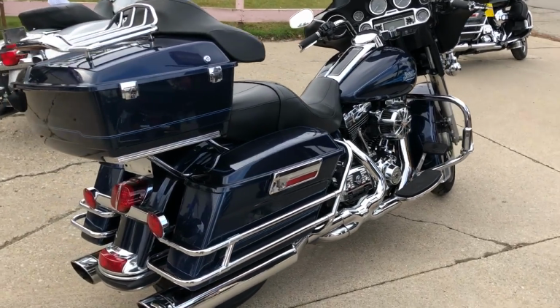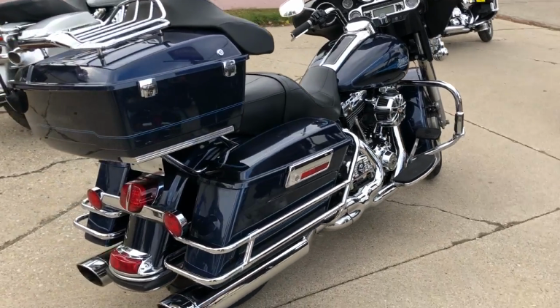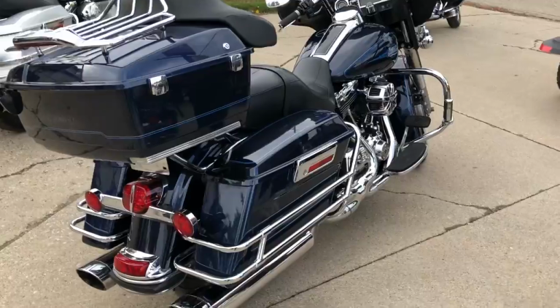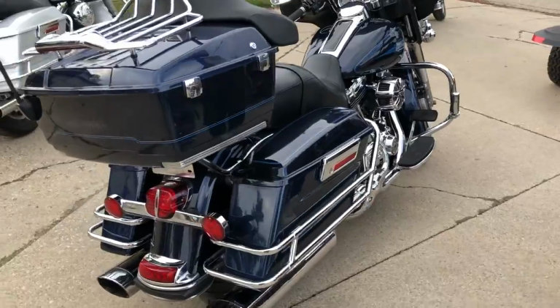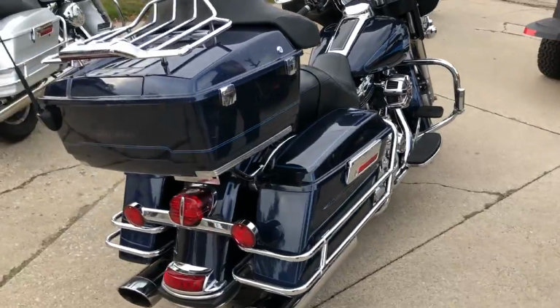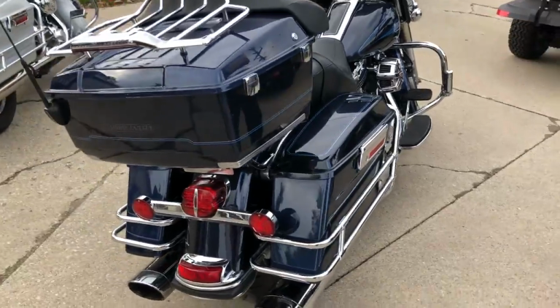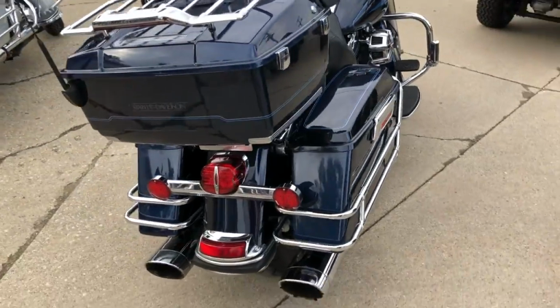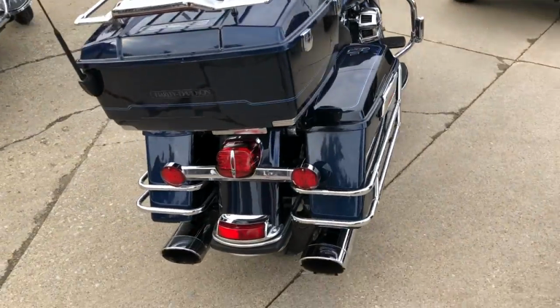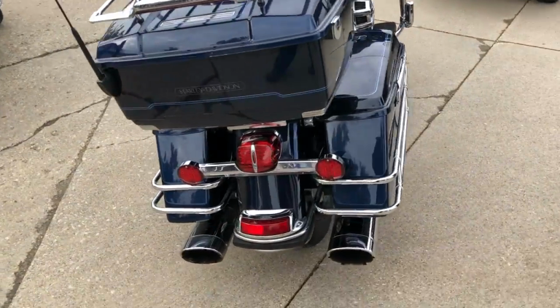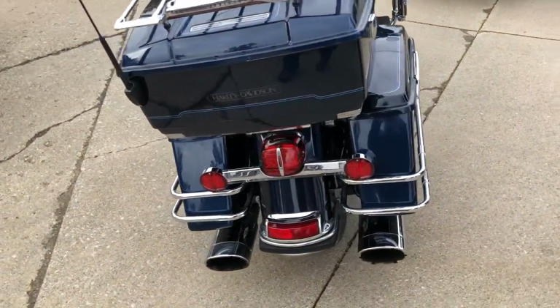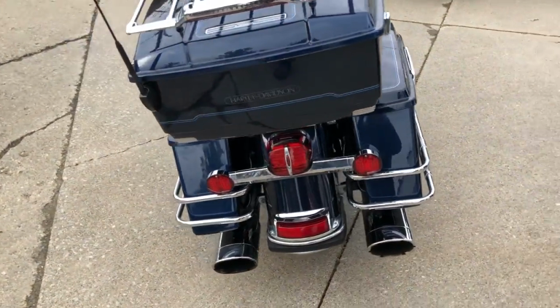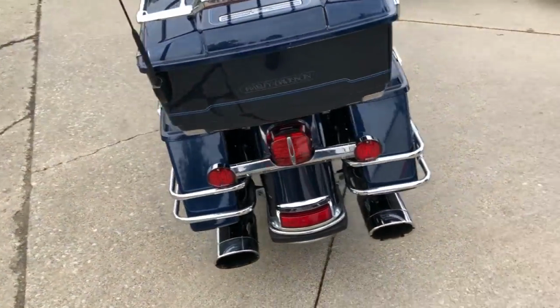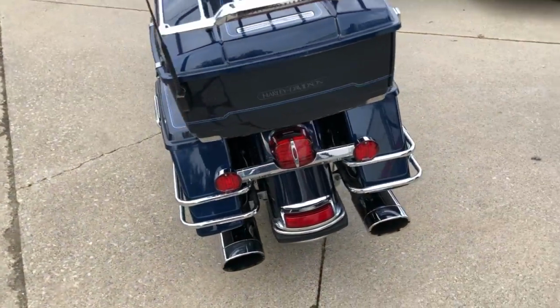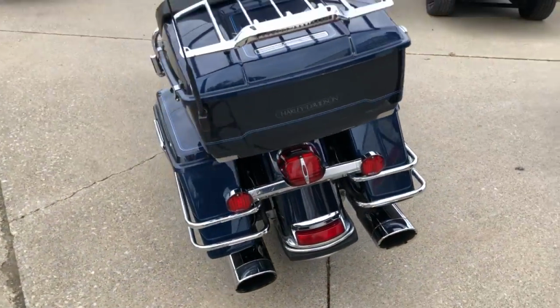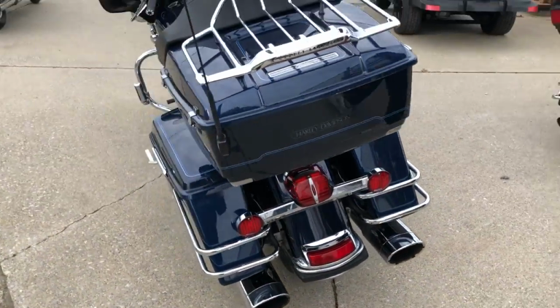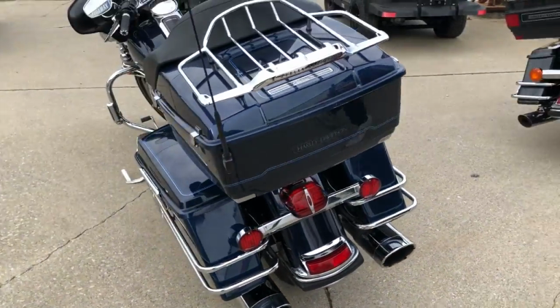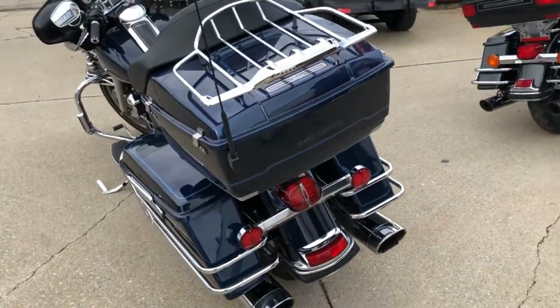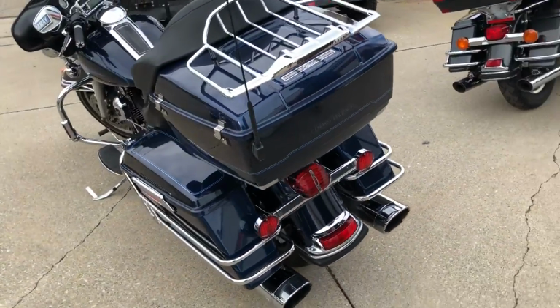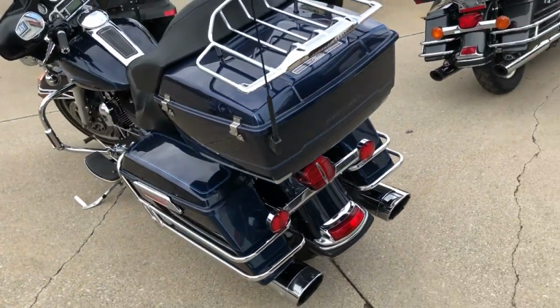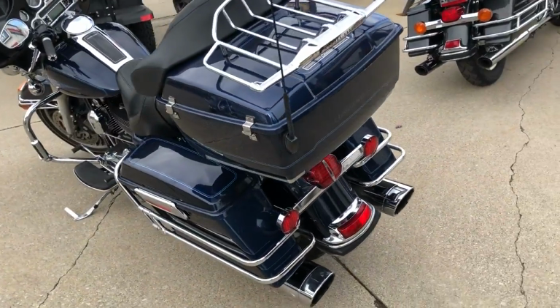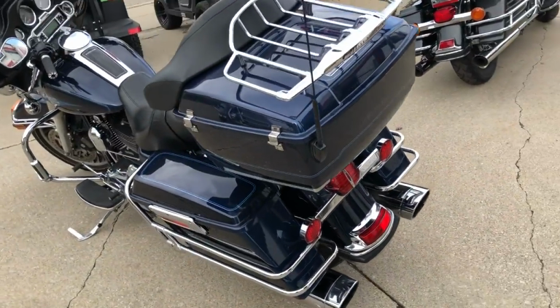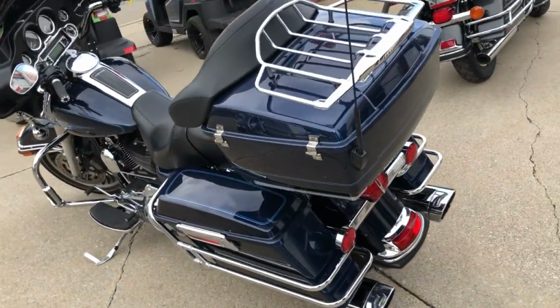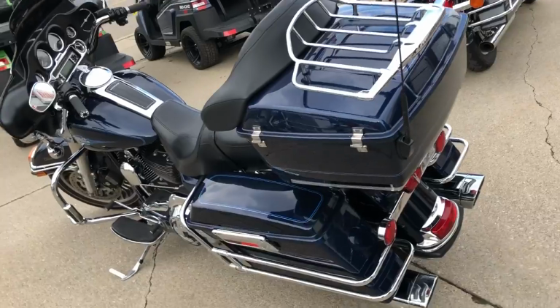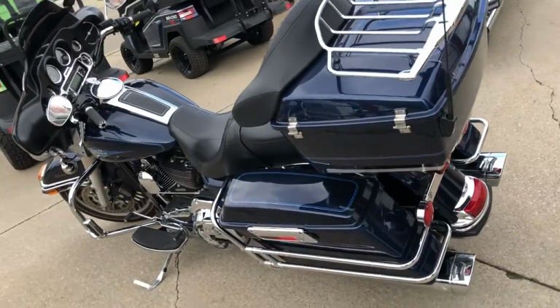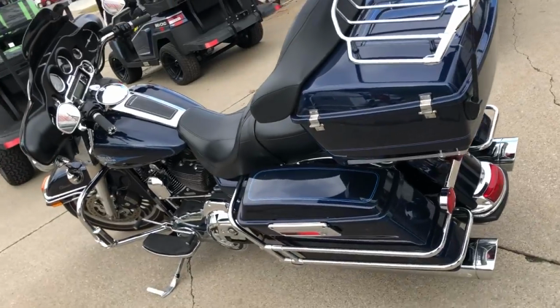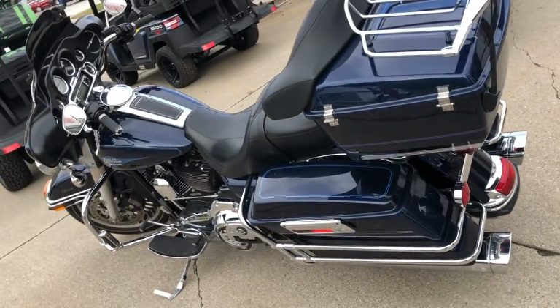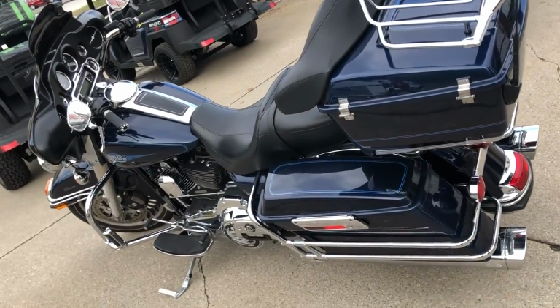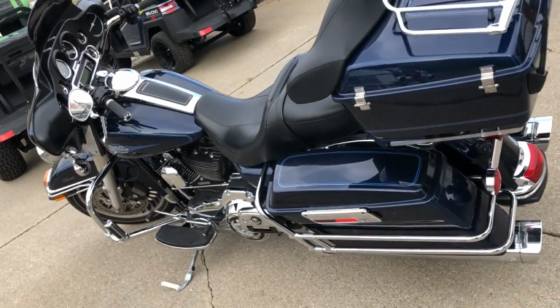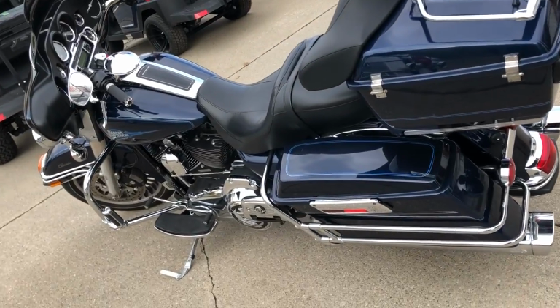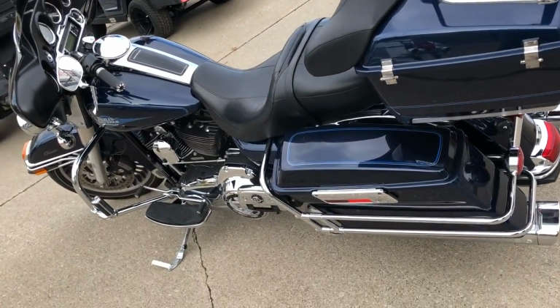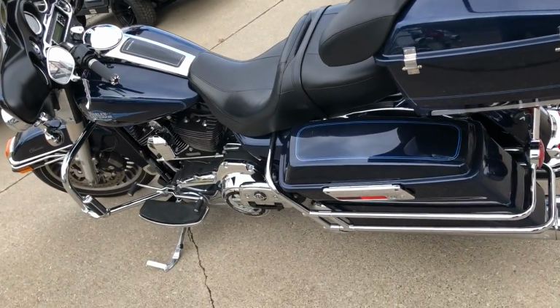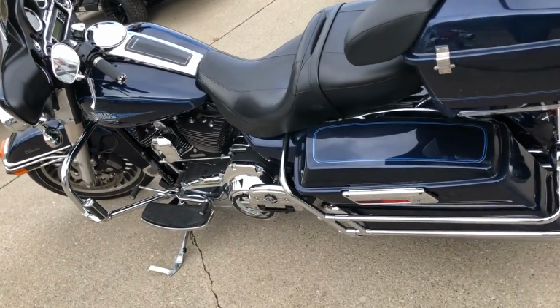Comes in that big blue pearl paint, tons of chrome, super clean, 103 cubic inch motor, runs strong. You got a Screamin' Eagle intake and some dual Vance and Hines exhaust.